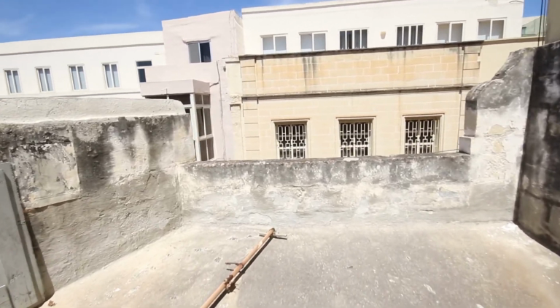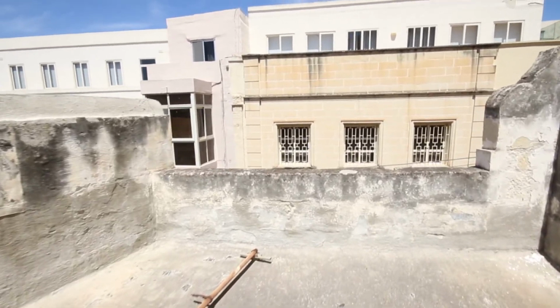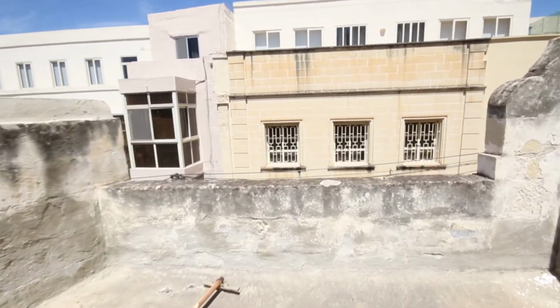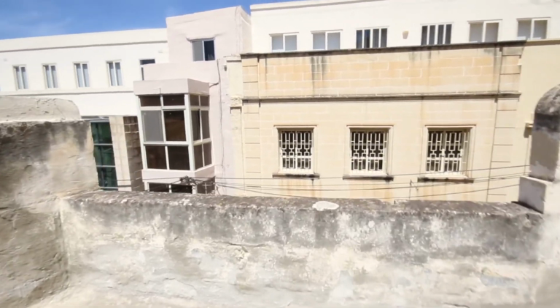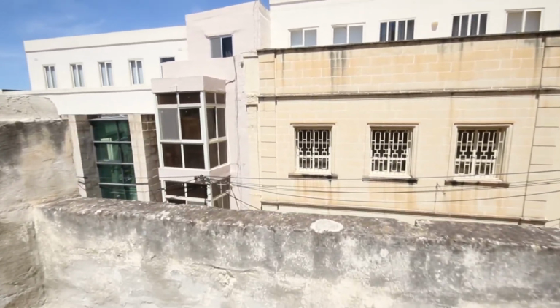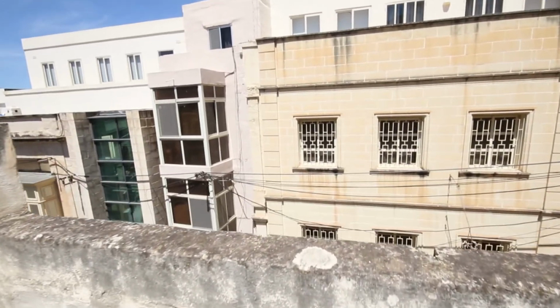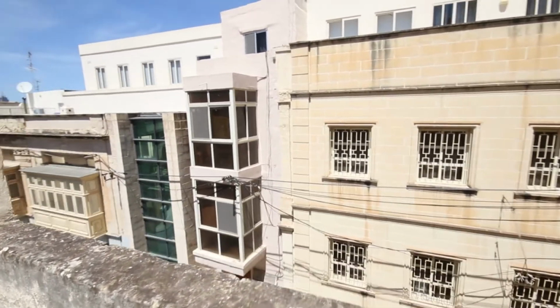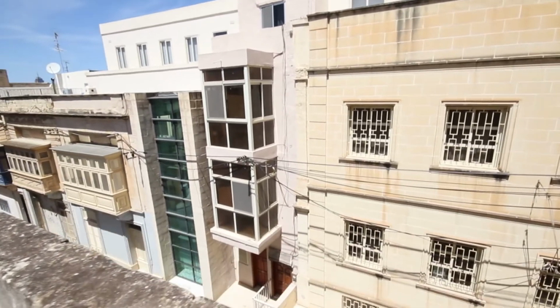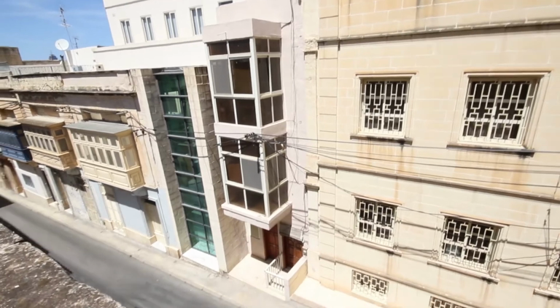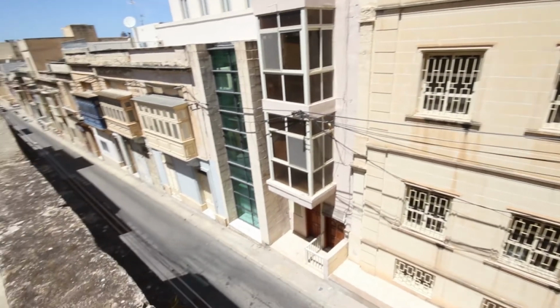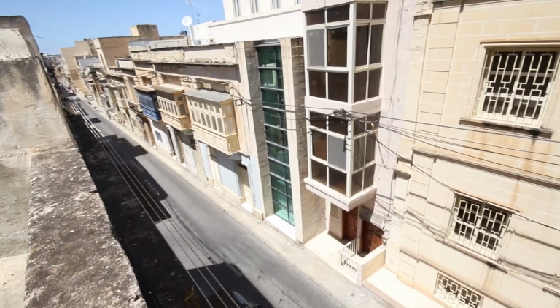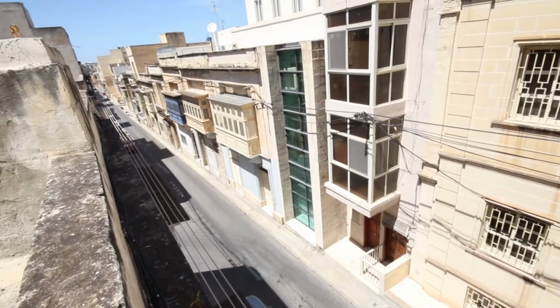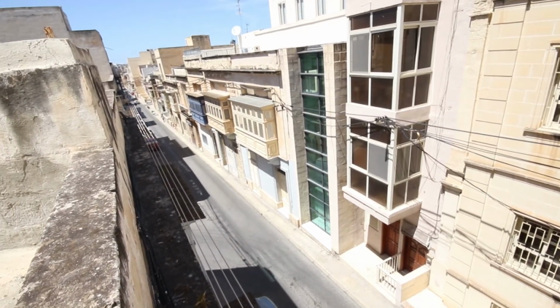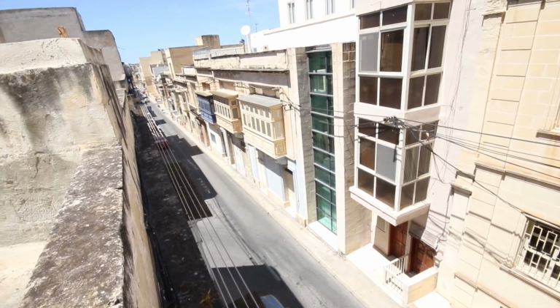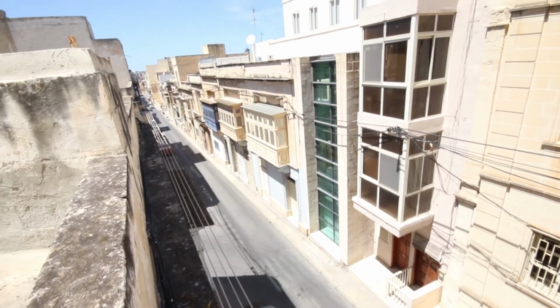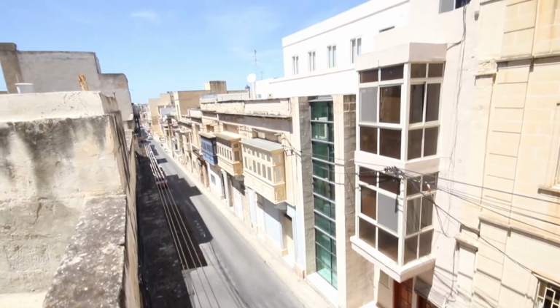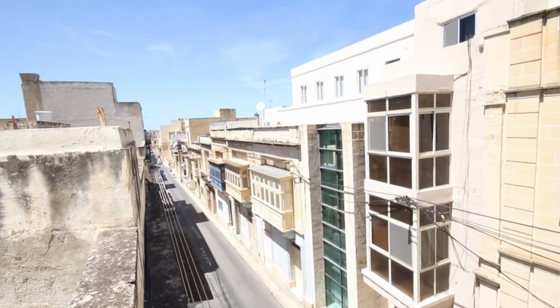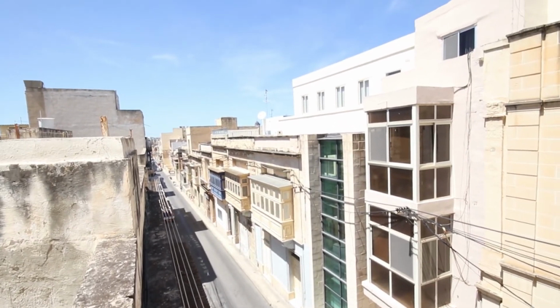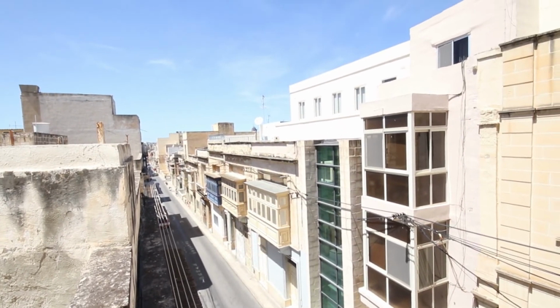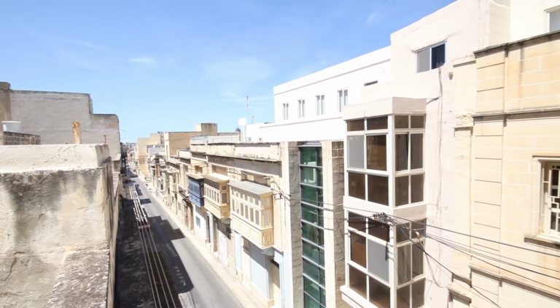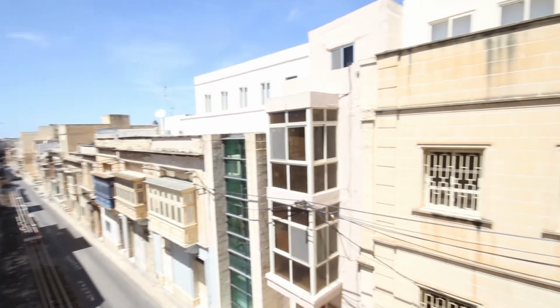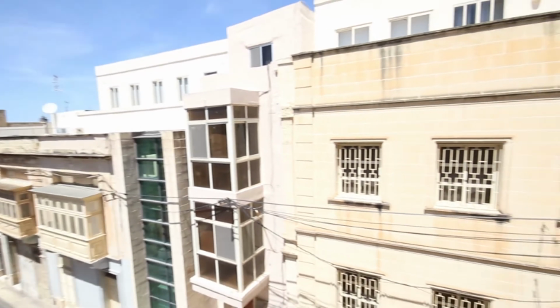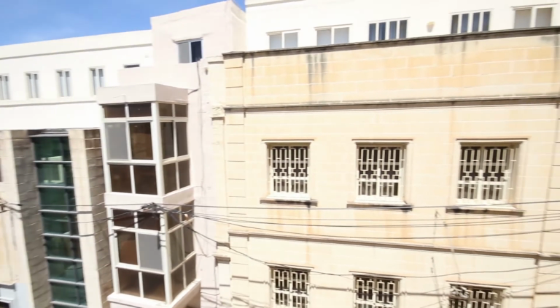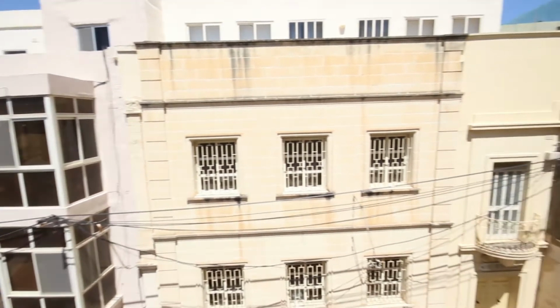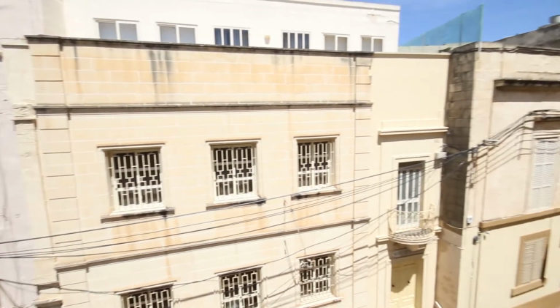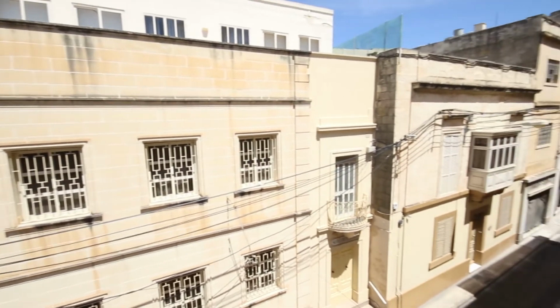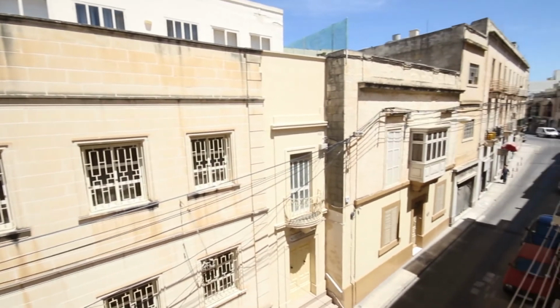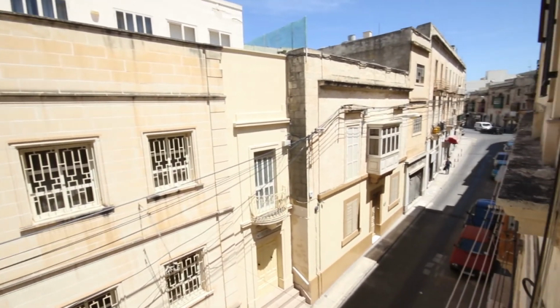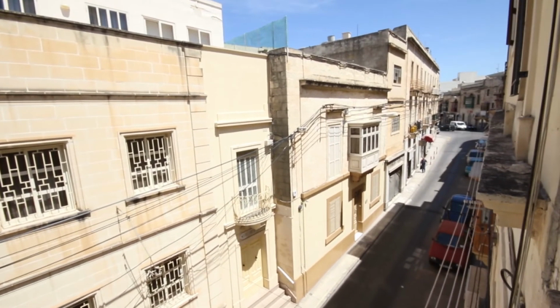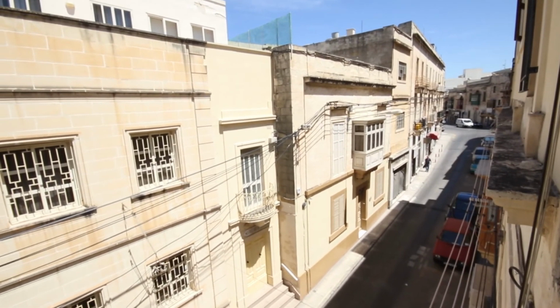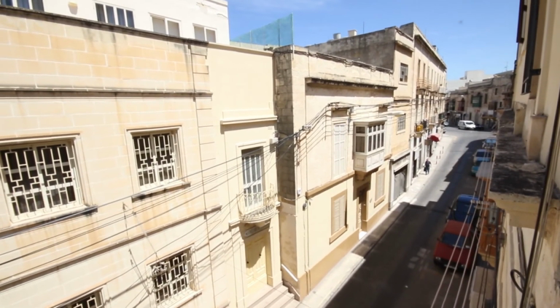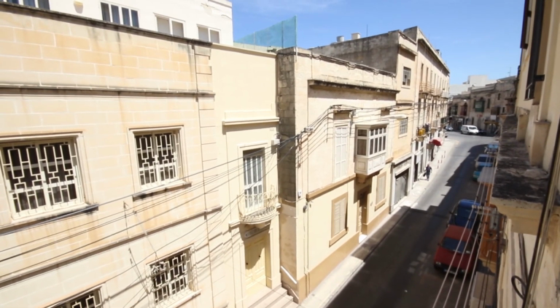The chicken coop to the left is going to be demolished, making it a part of the bedroom. This is the current view from the height that we have, so we're going to add one extra floor on top of this, and the washroom on top of that.